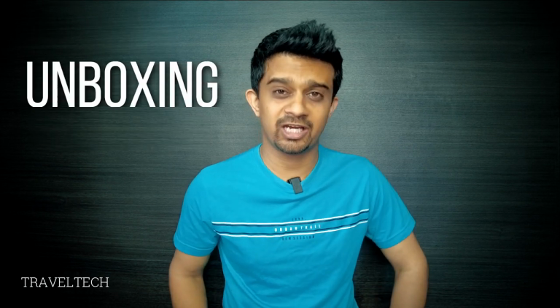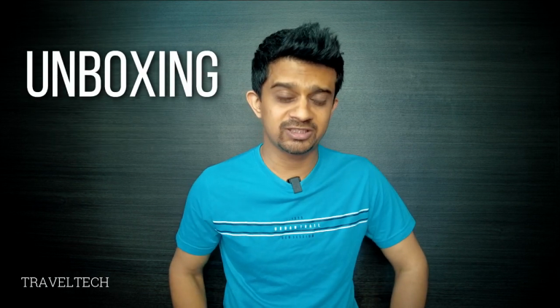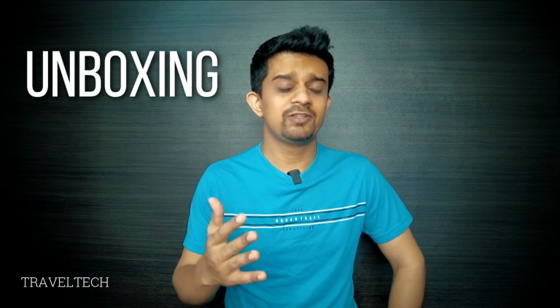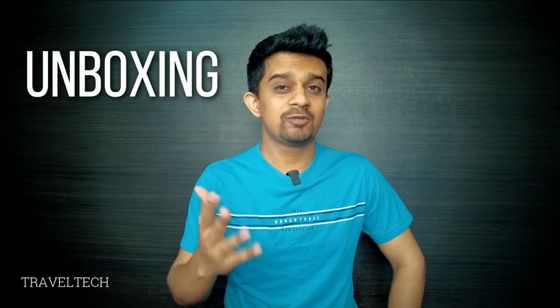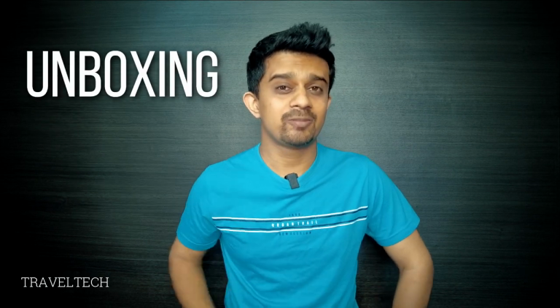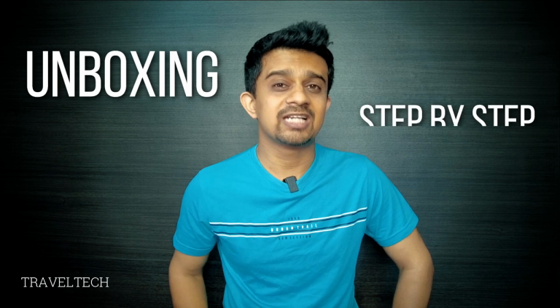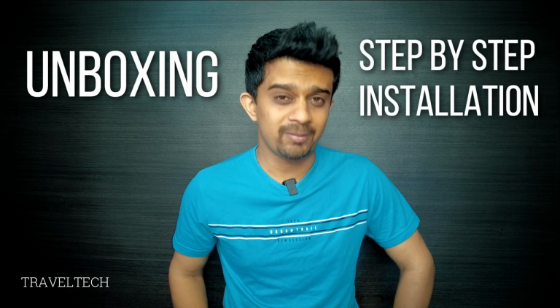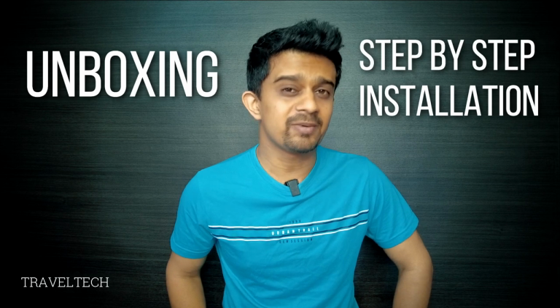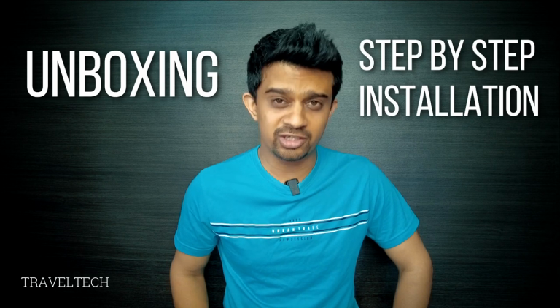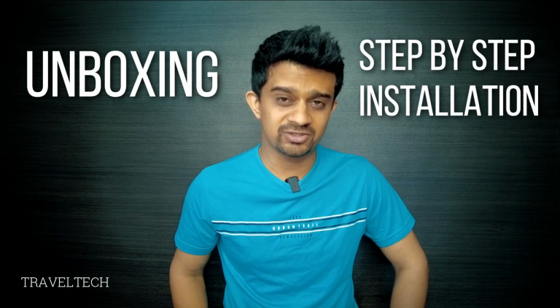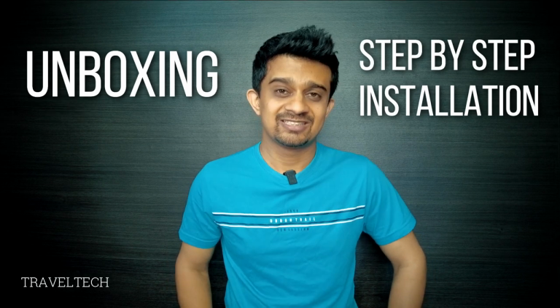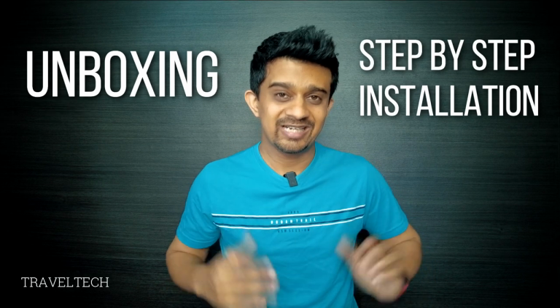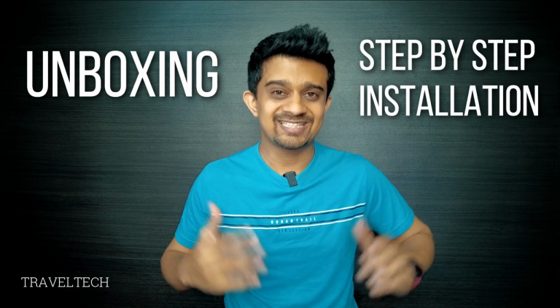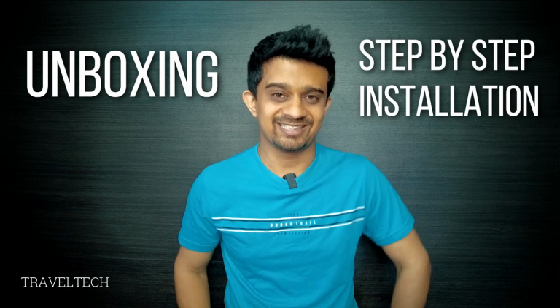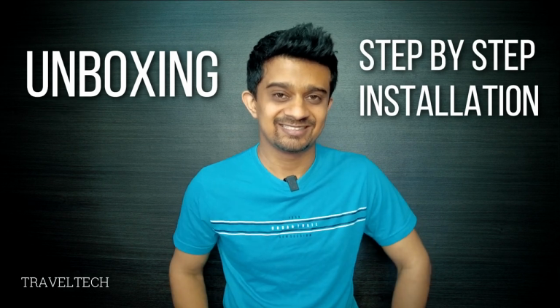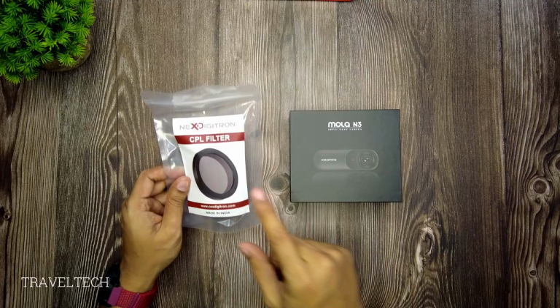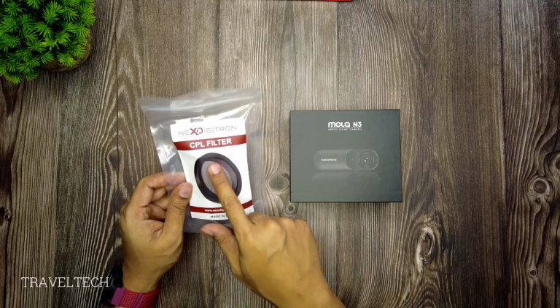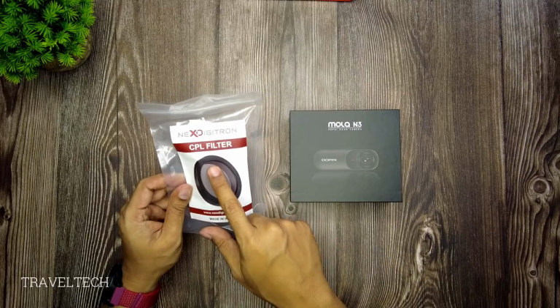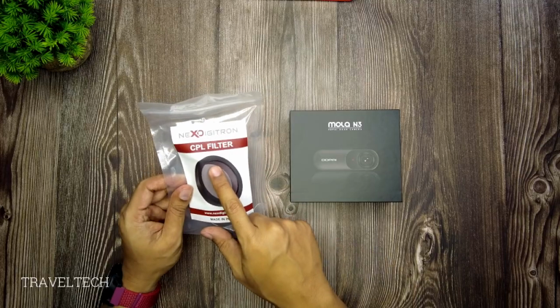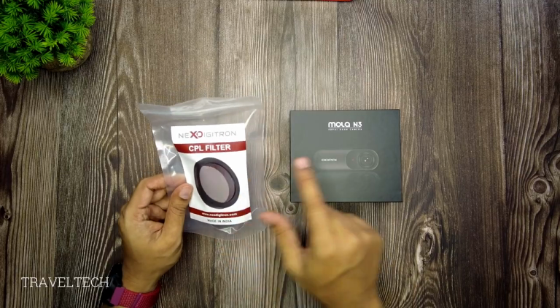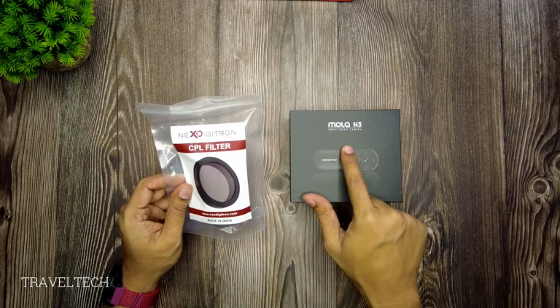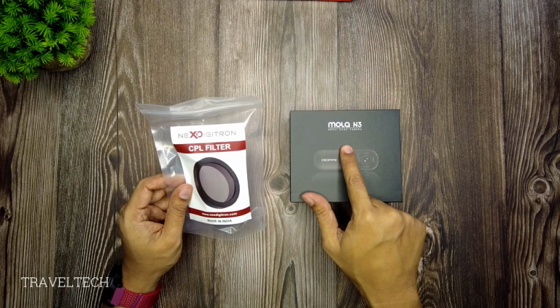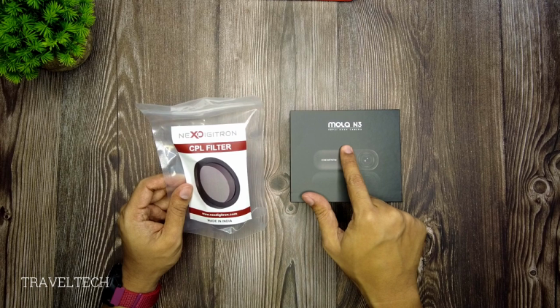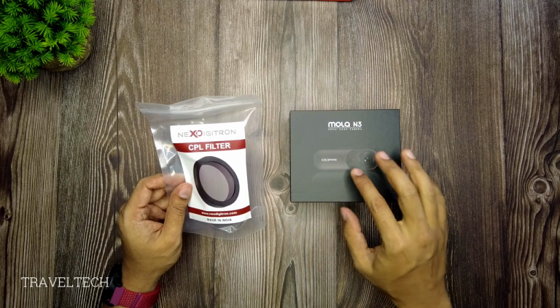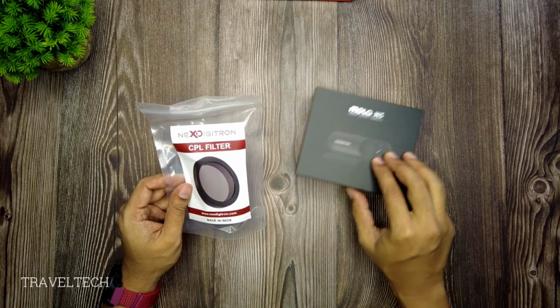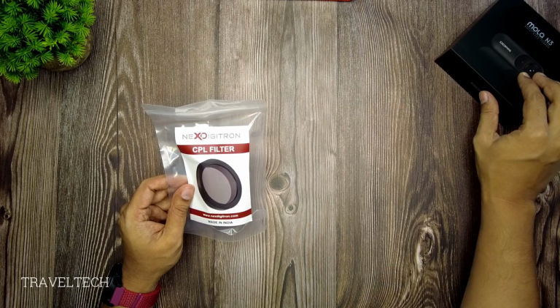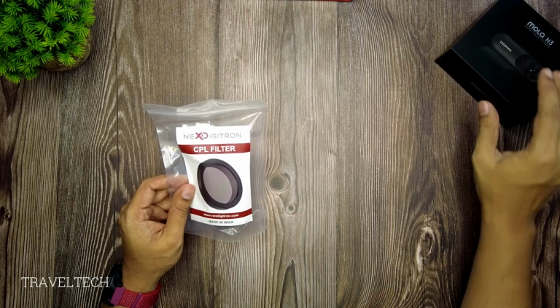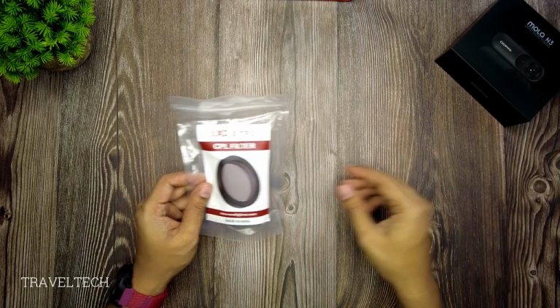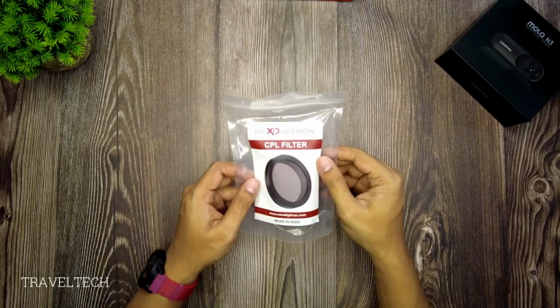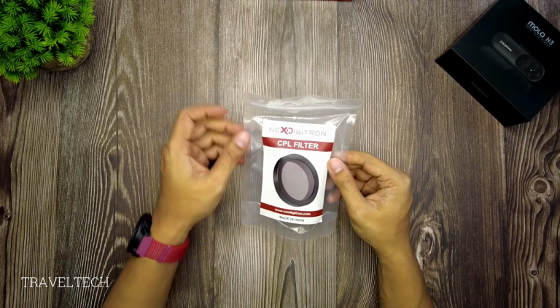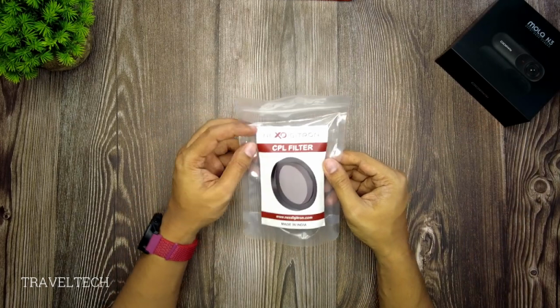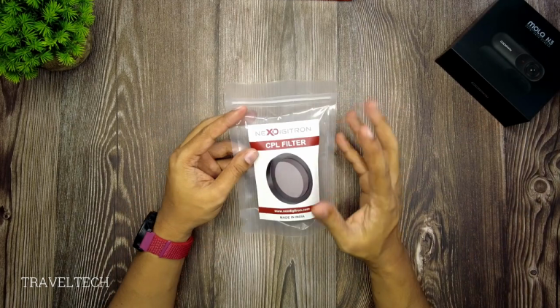We'll start with the unboxing, which will be followed by a step-by-step installation process. So here is the CPL filter for the DDPI Mola N3. Let's go ahead and open up the packaging.